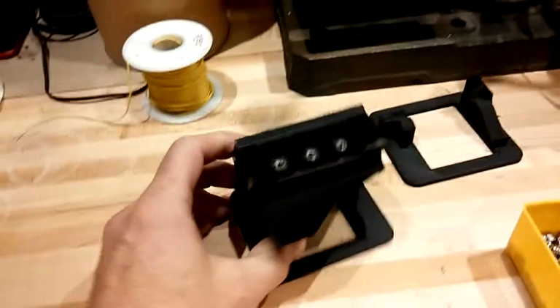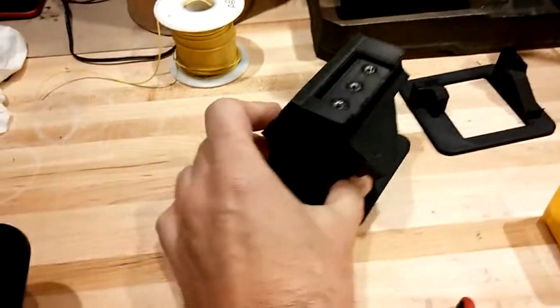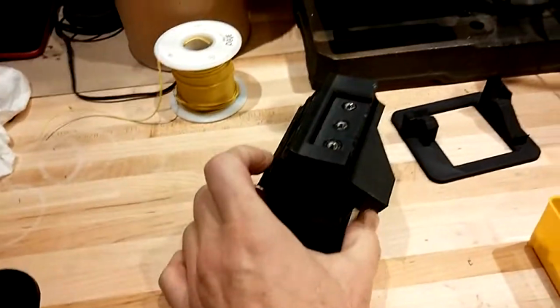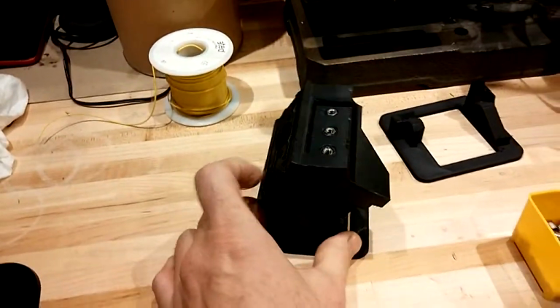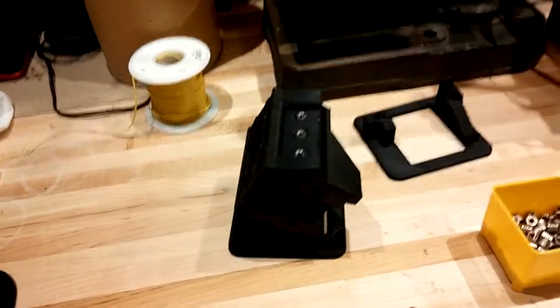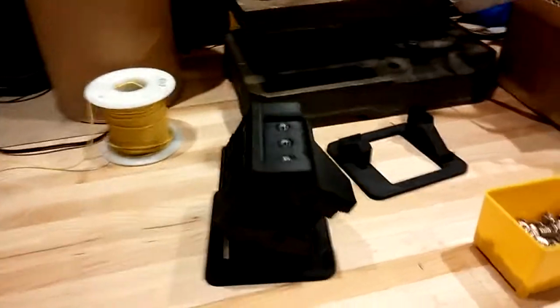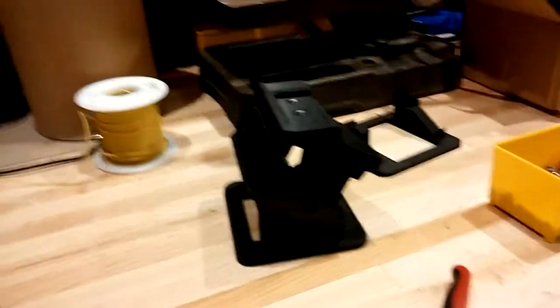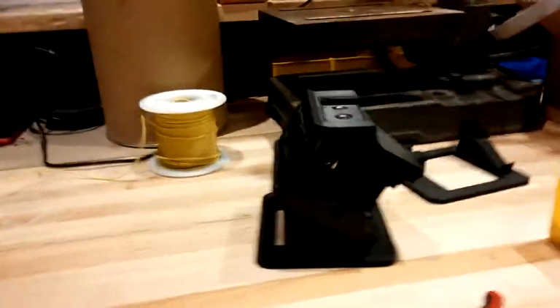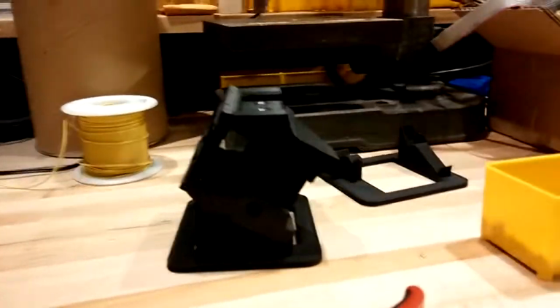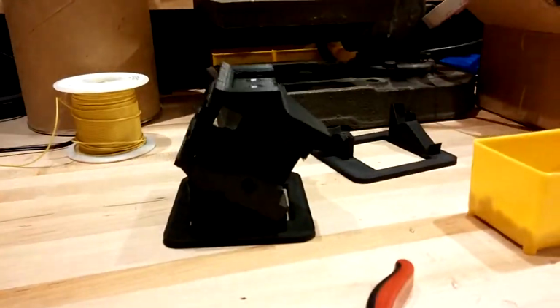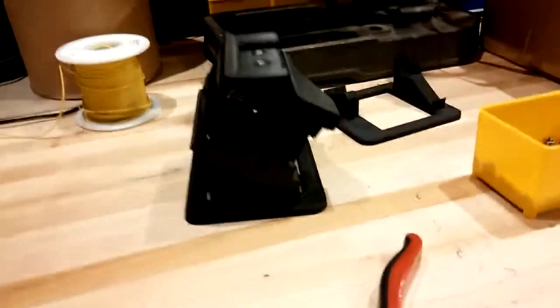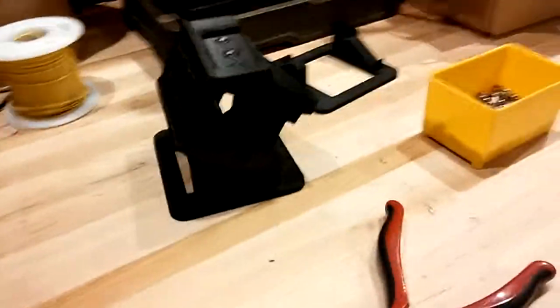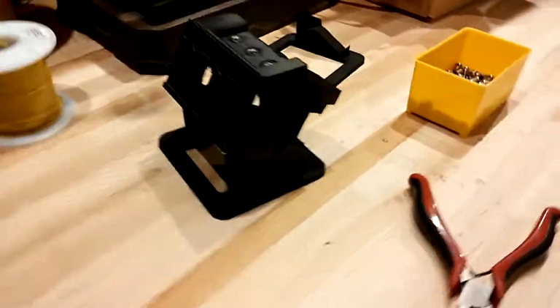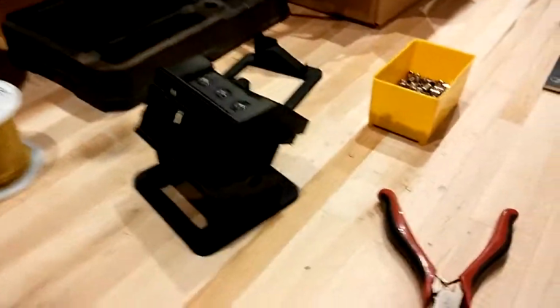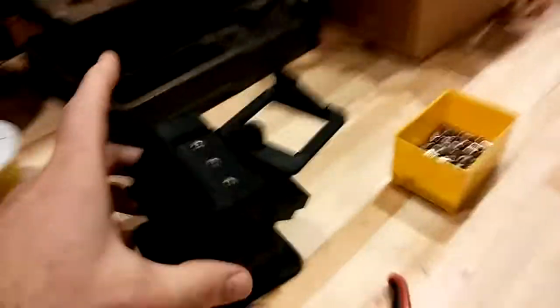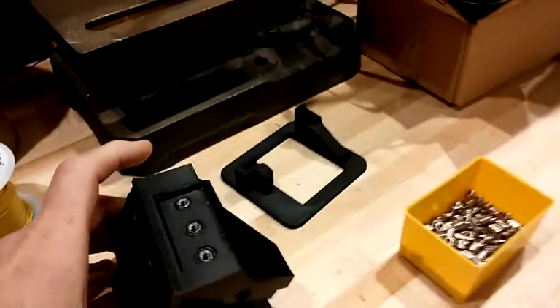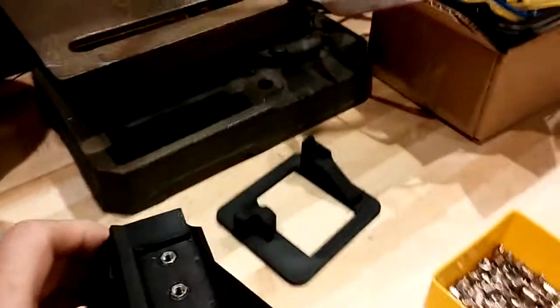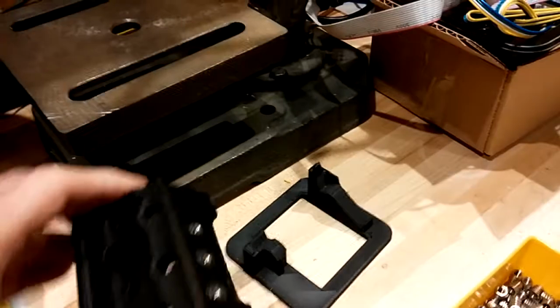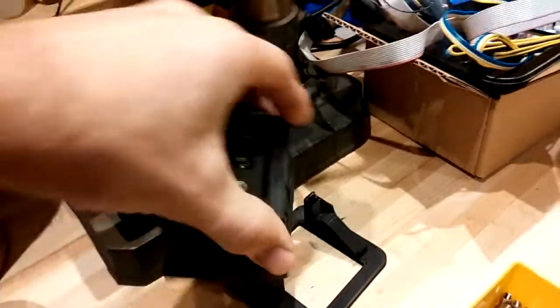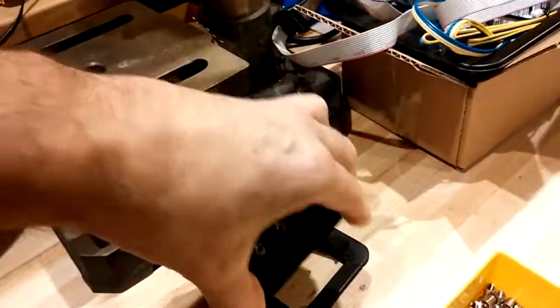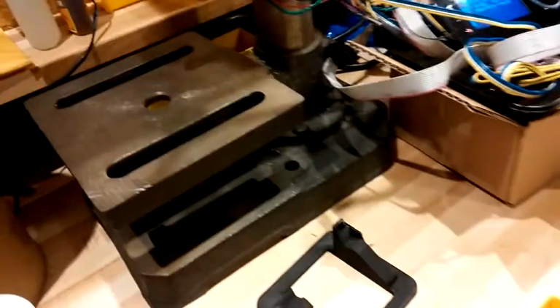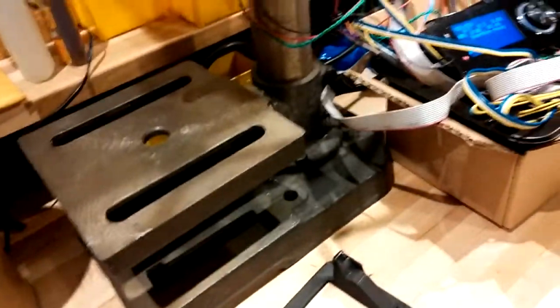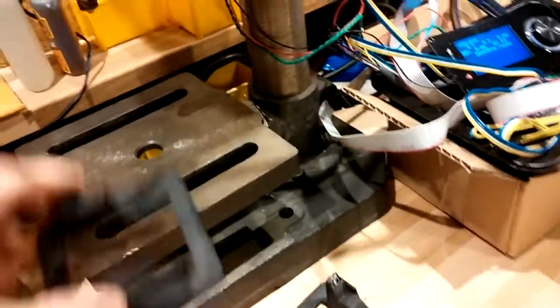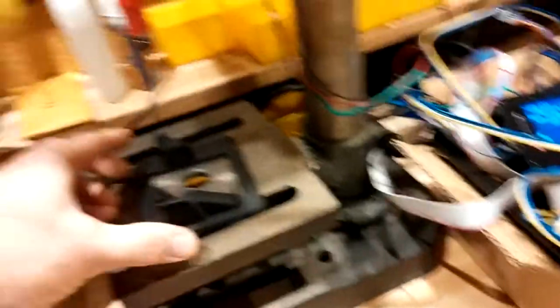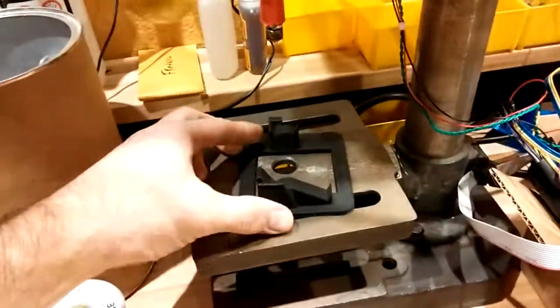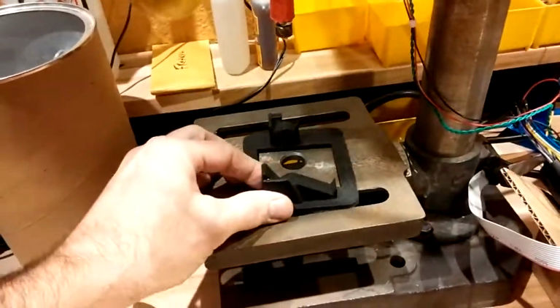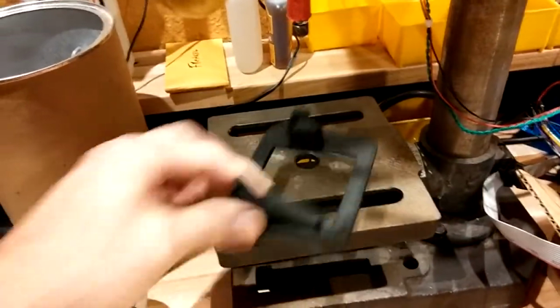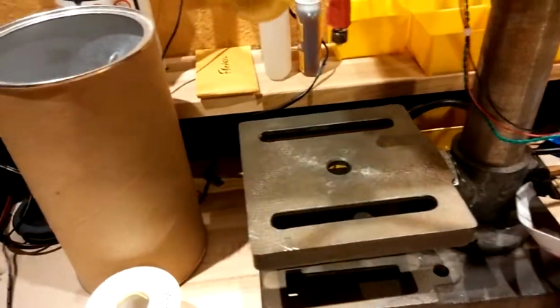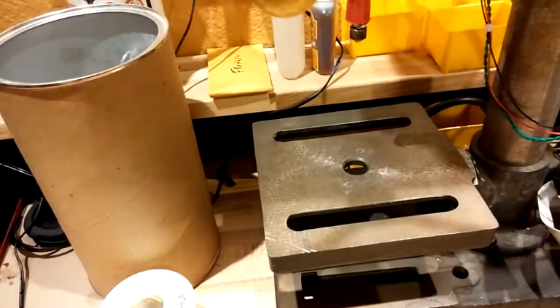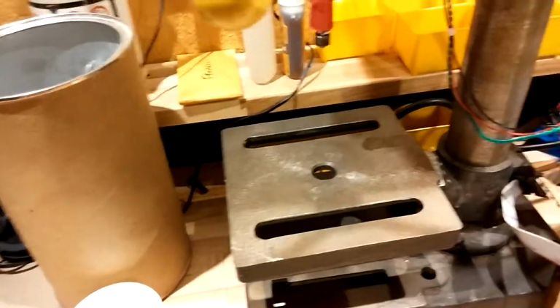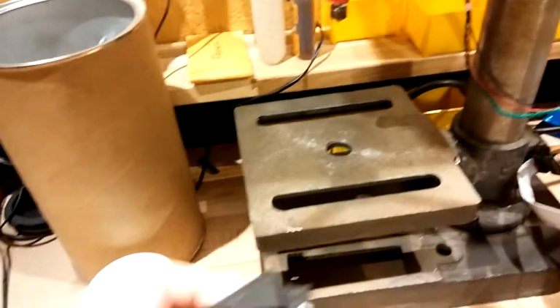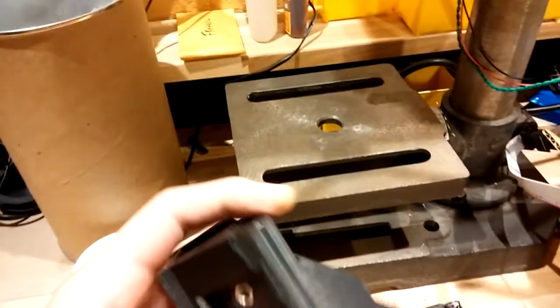That holds it perfectly level. I have another fixture for the other side, so you flip it over, set it up there, and there you've got it. Now I'm able to press-fit all of those perfectly straight in.